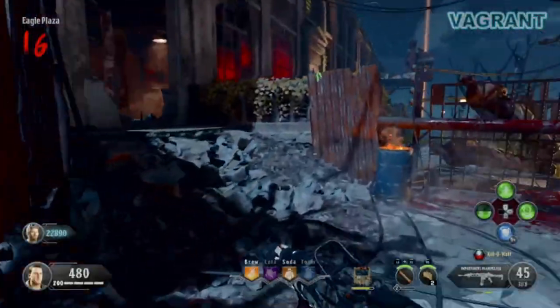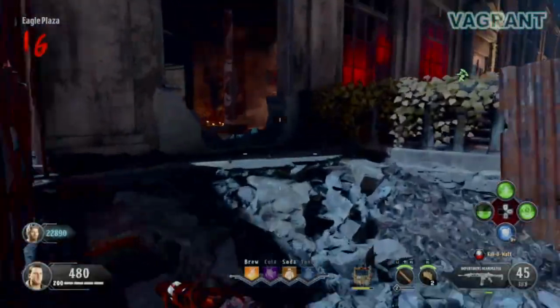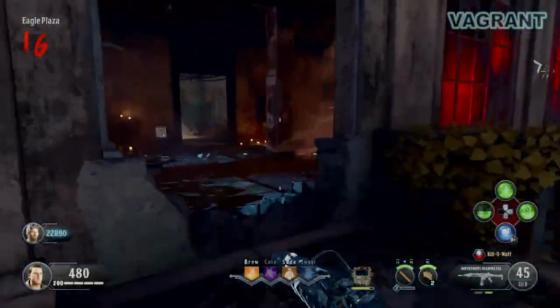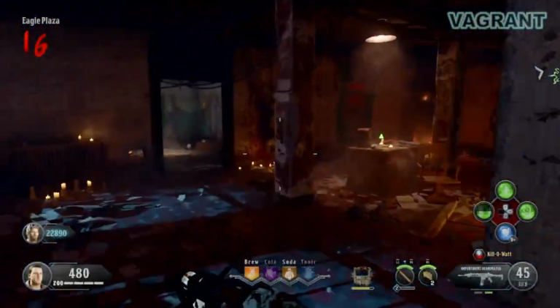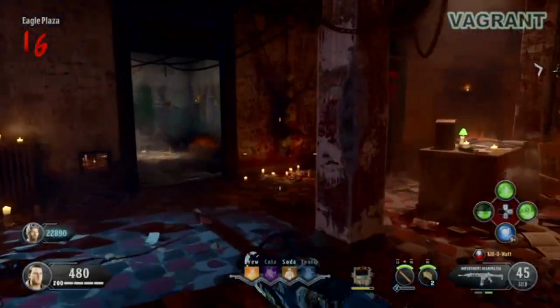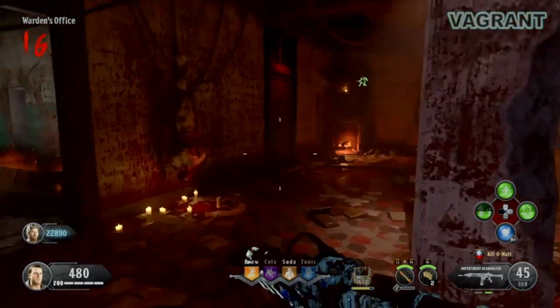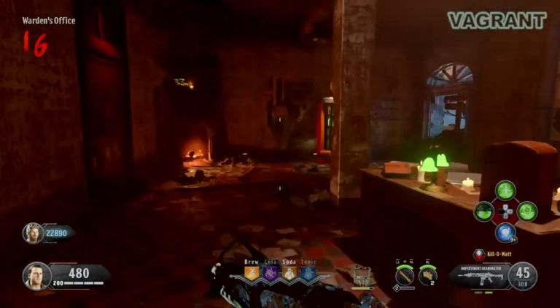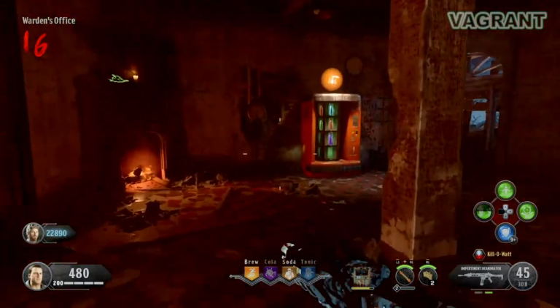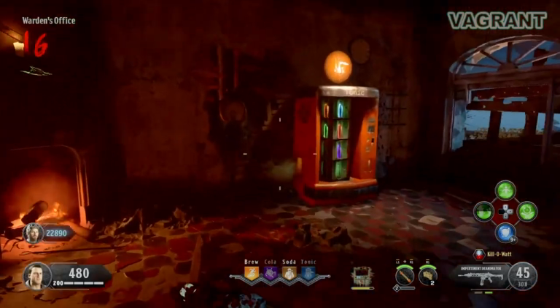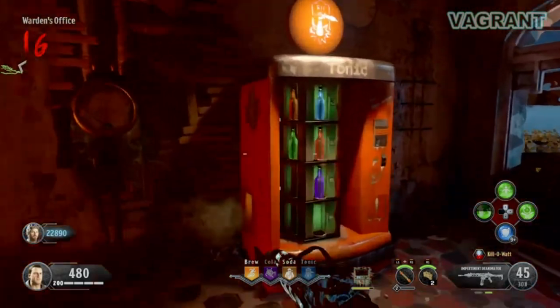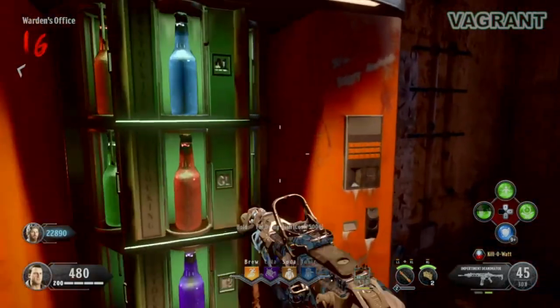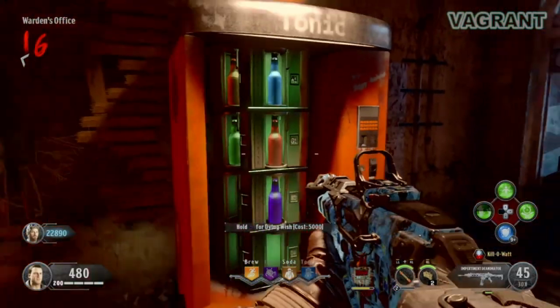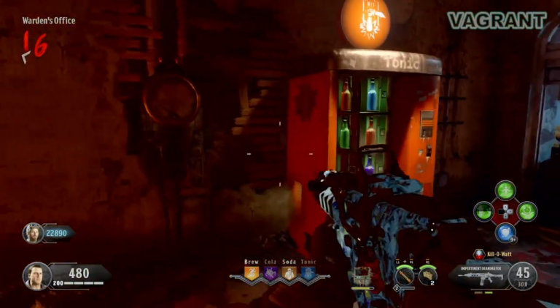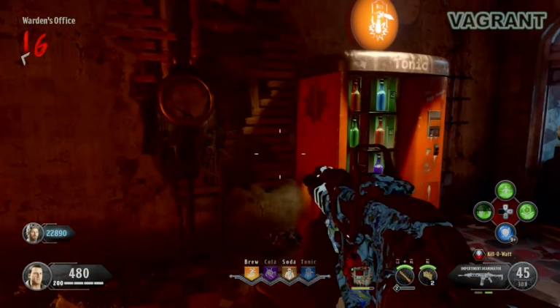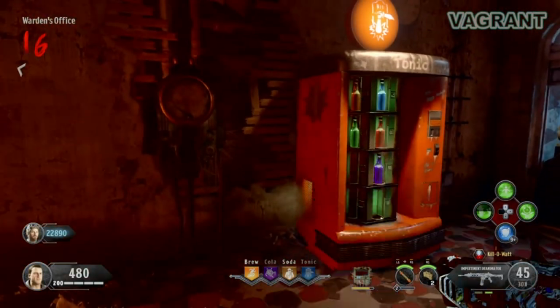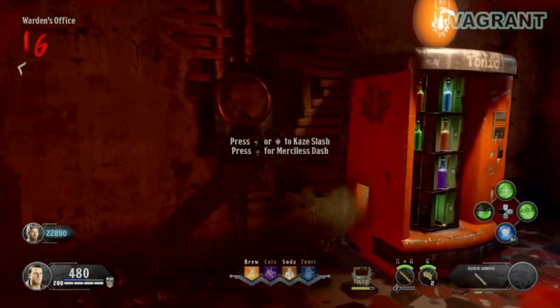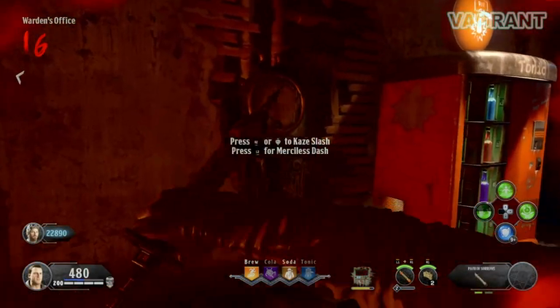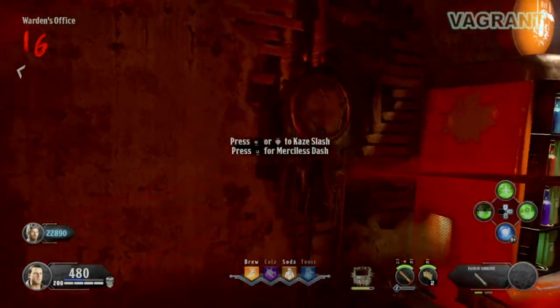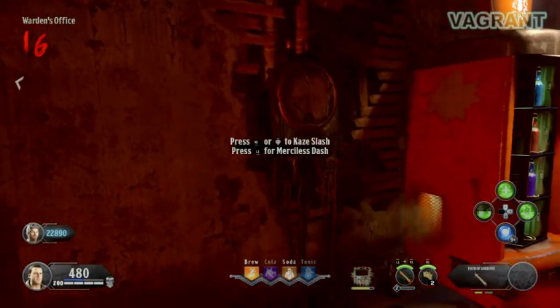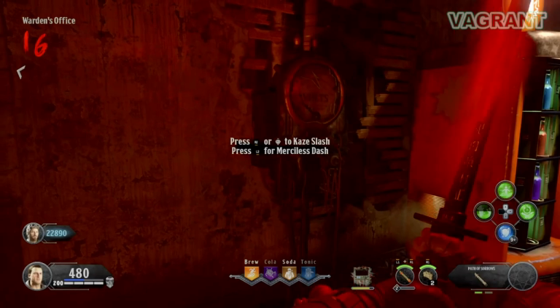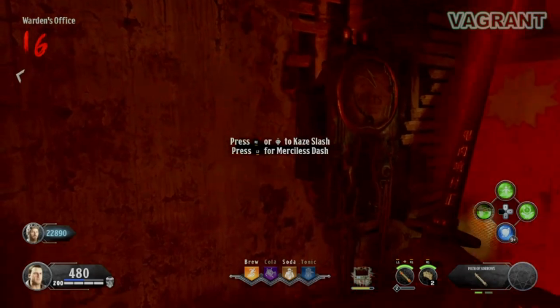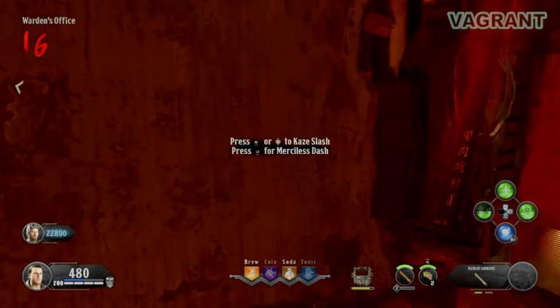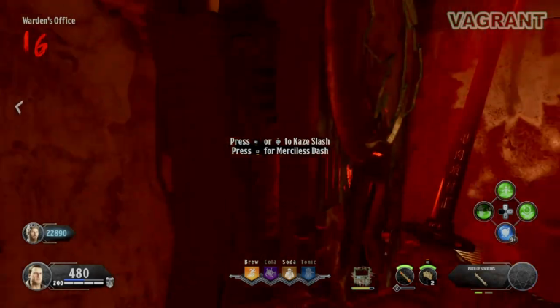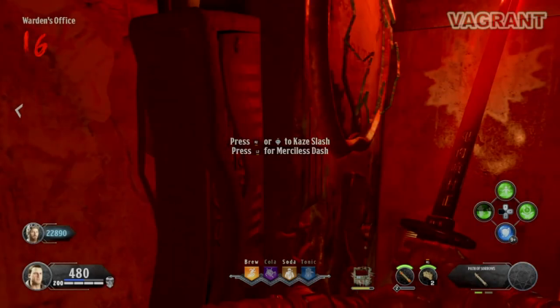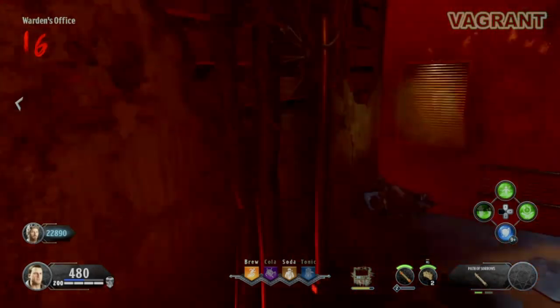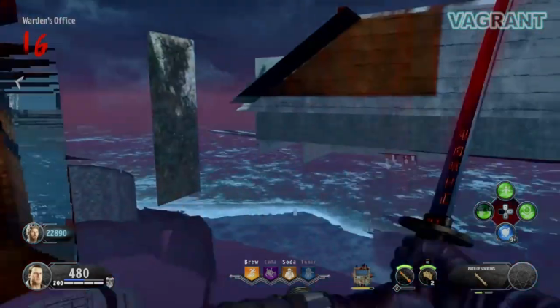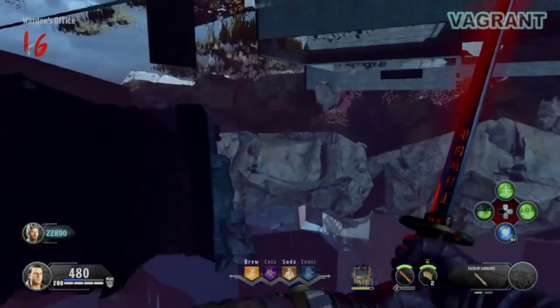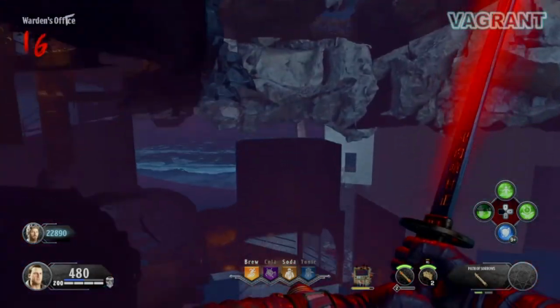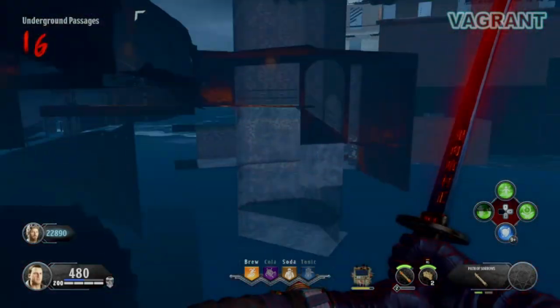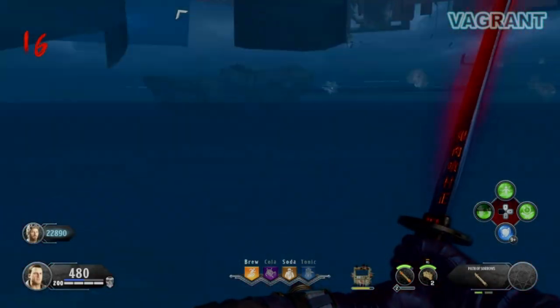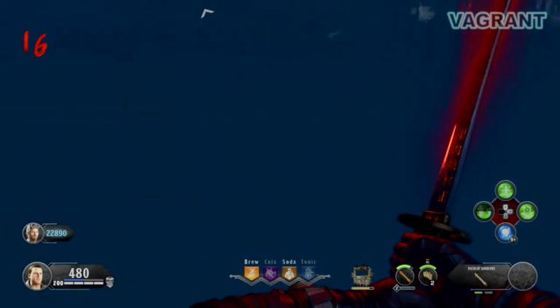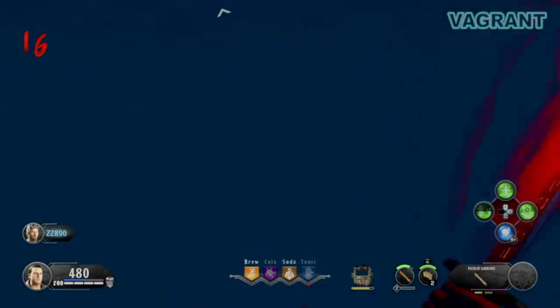After that, make your way over to the warden's office. Pull out your Path of Sorrows and lean against this wall. Keep mashing L2 until you fall off the map.